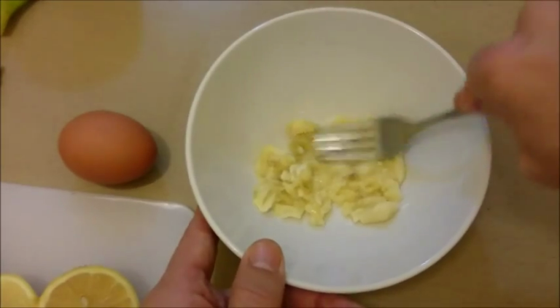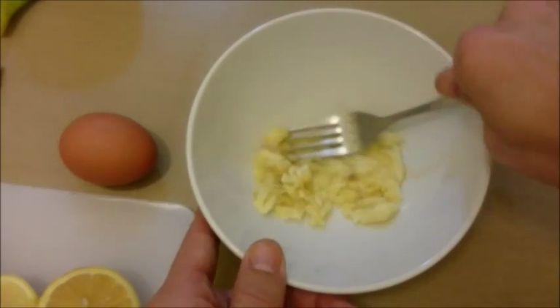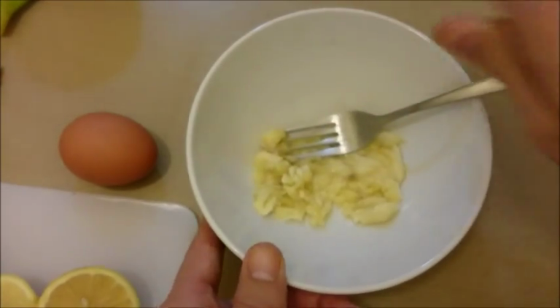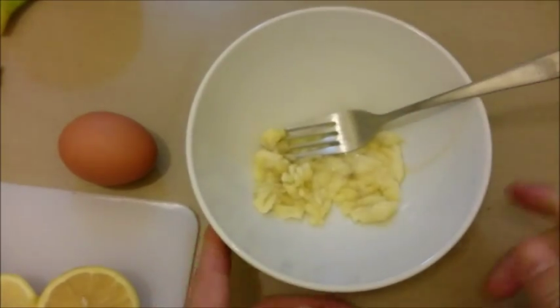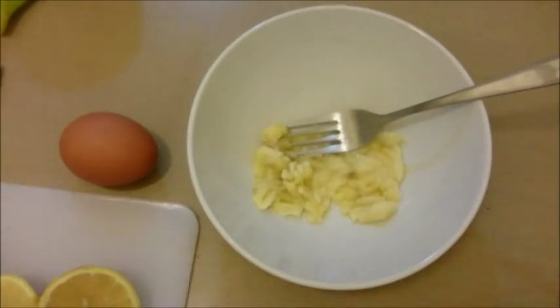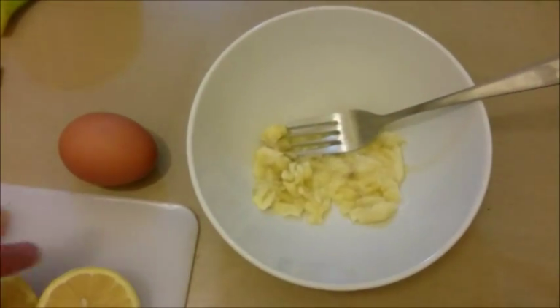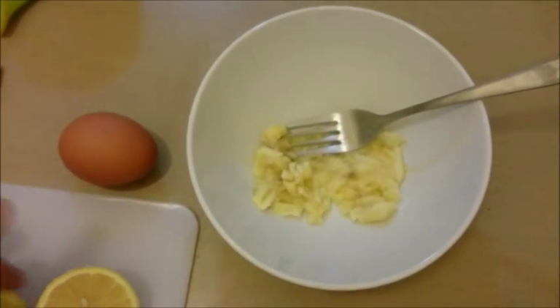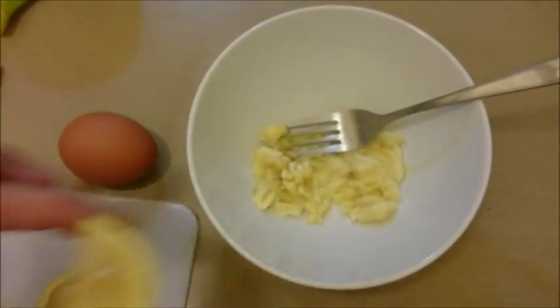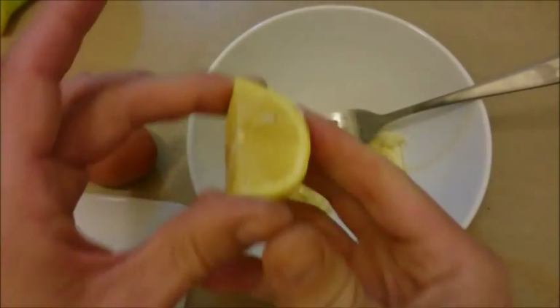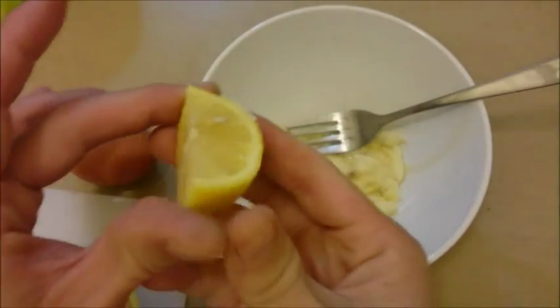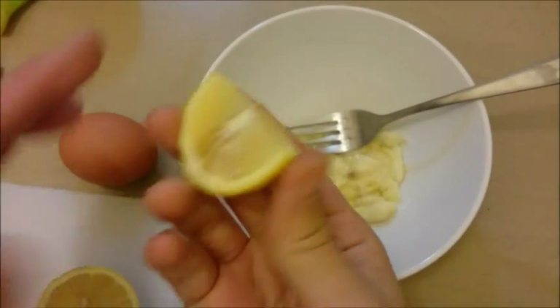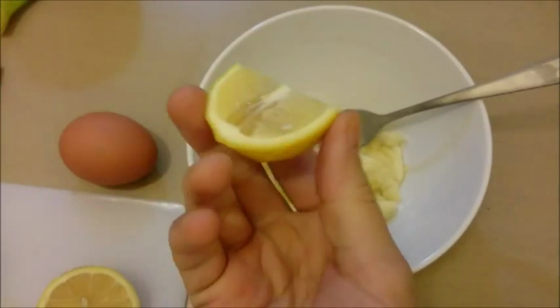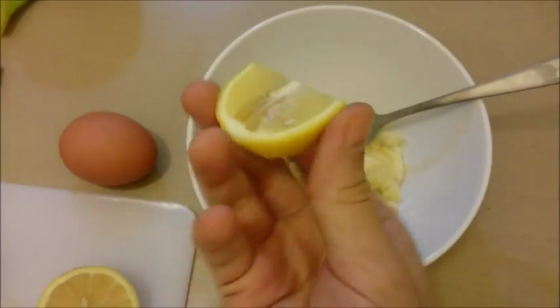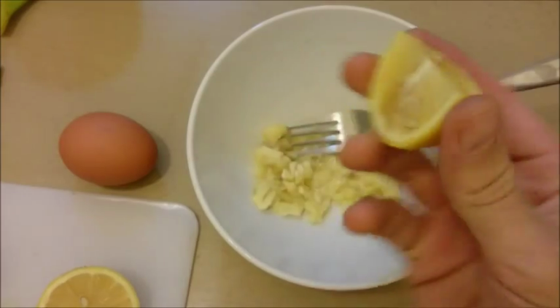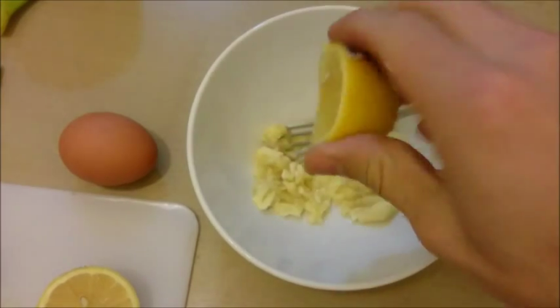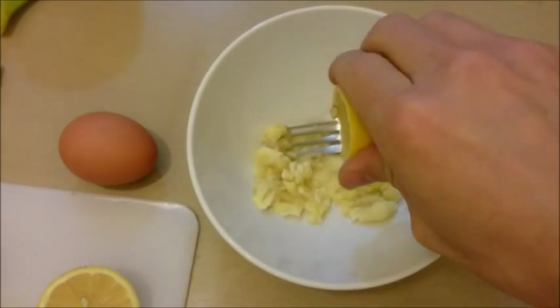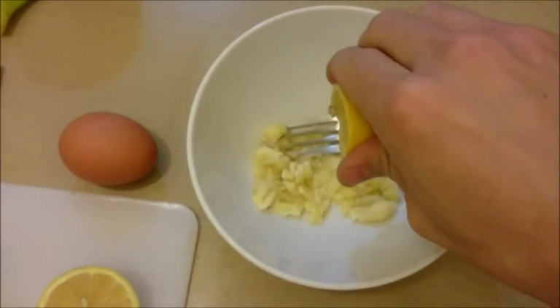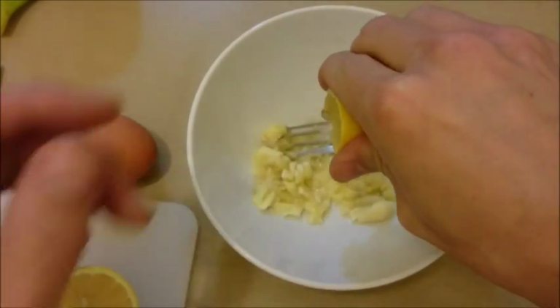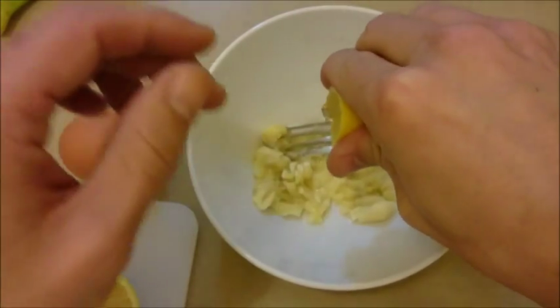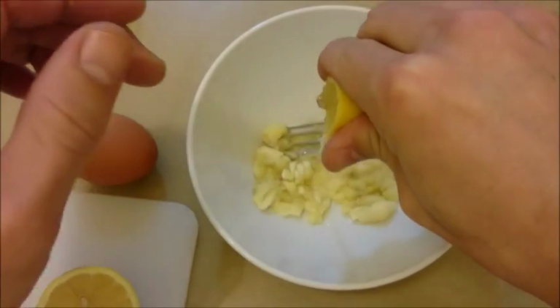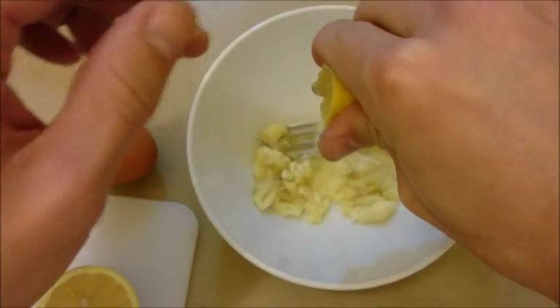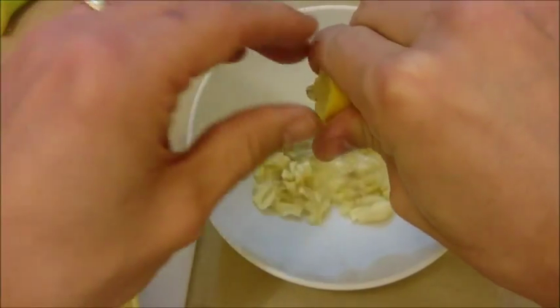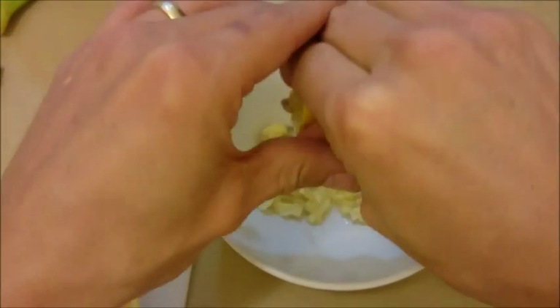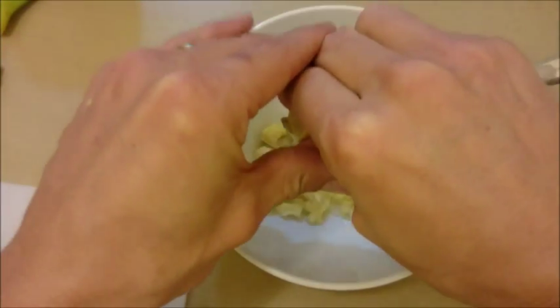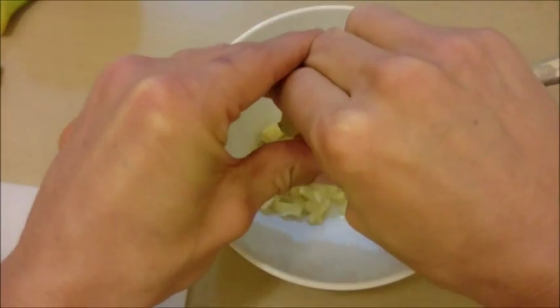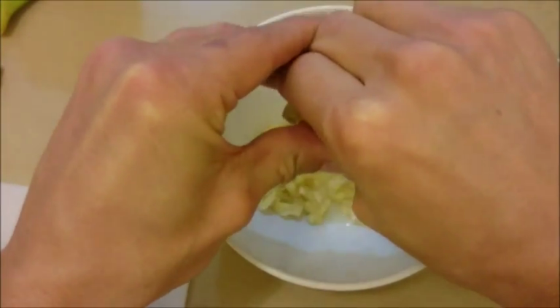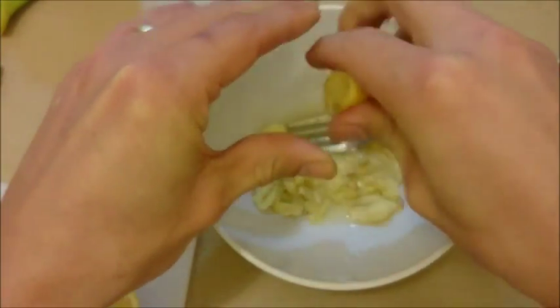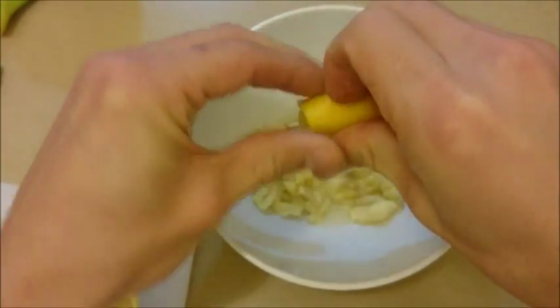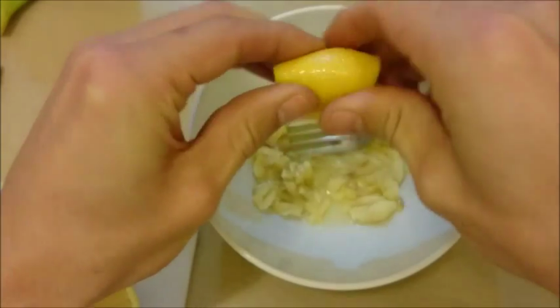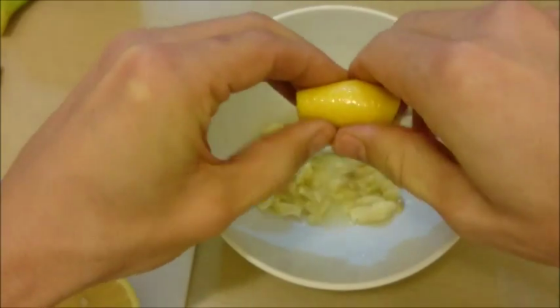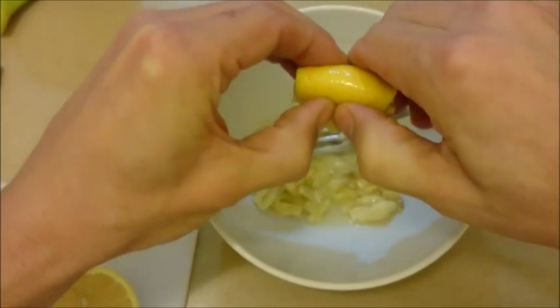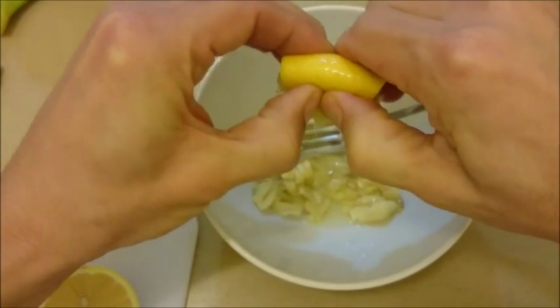Now I'm going to squeeze my lemon in here — just a quarter of the lemon. Go ahead and squeeze that in there and get all that juice out.